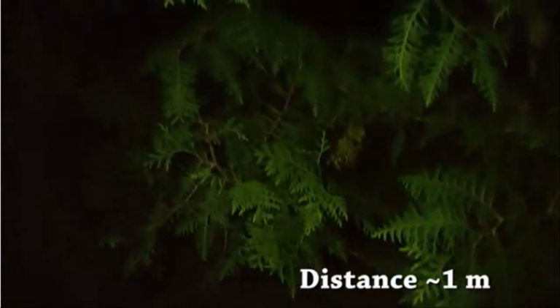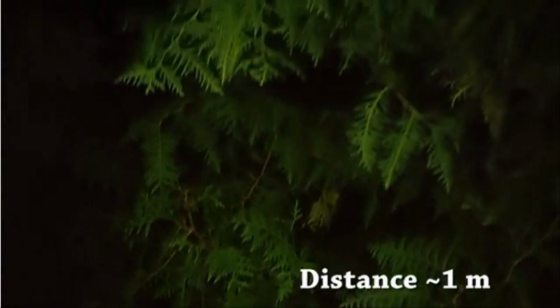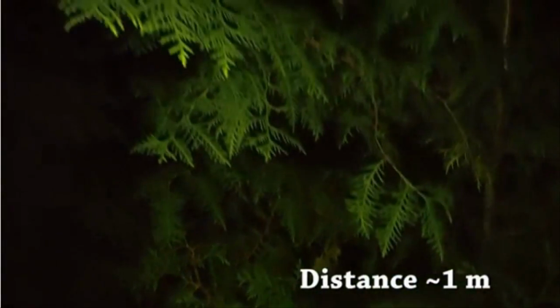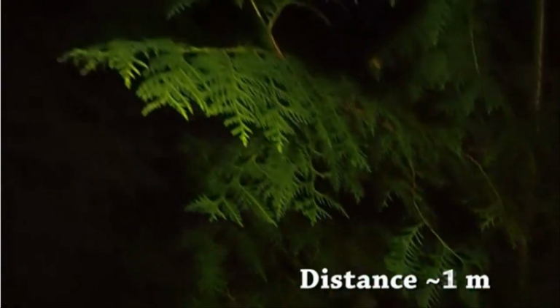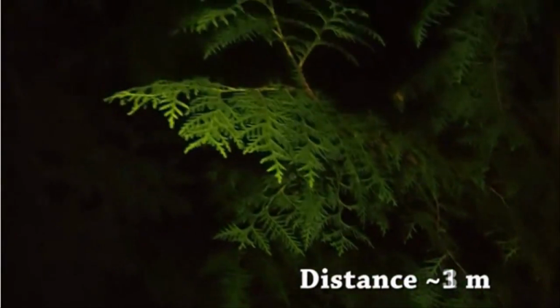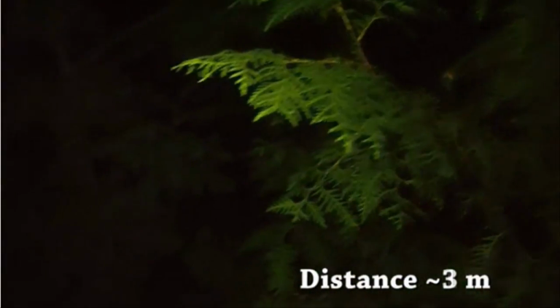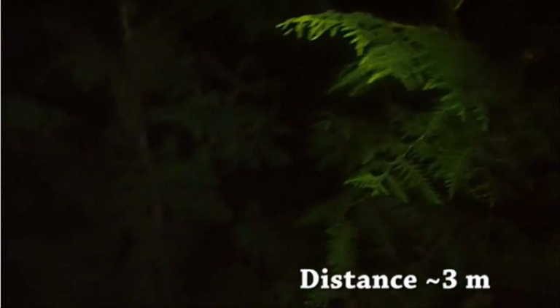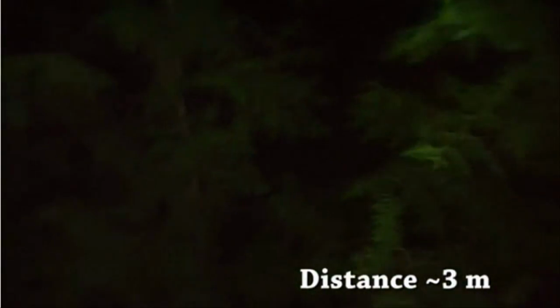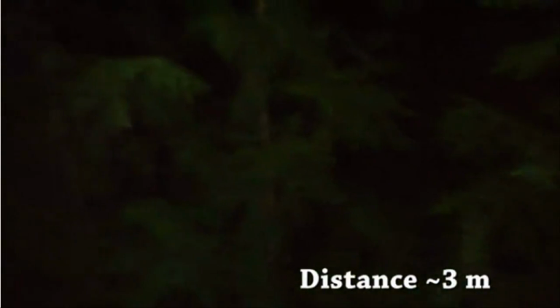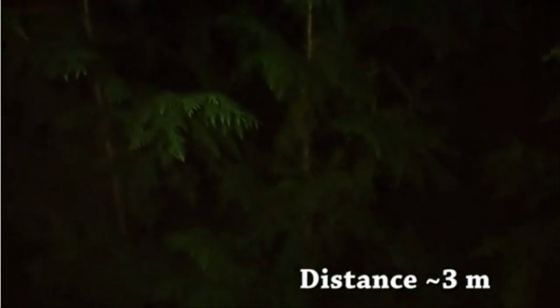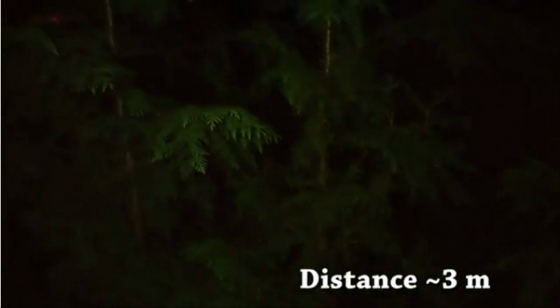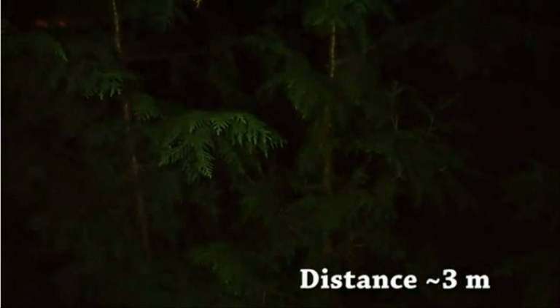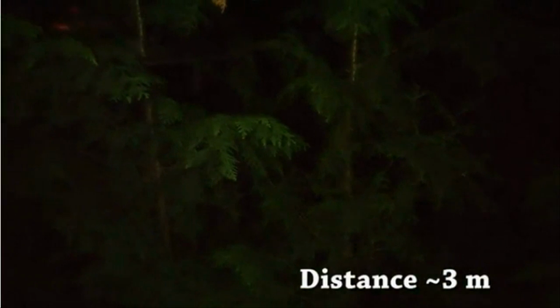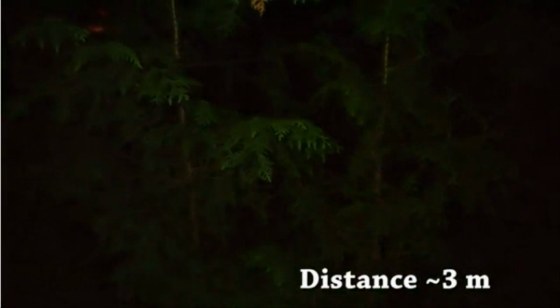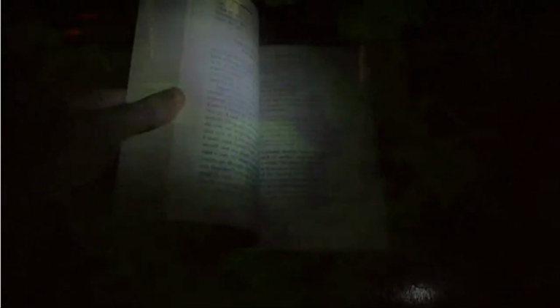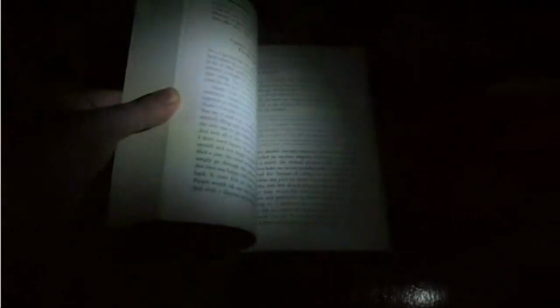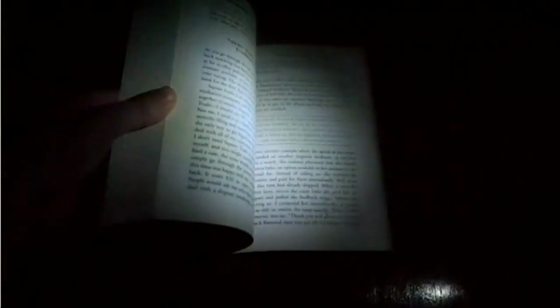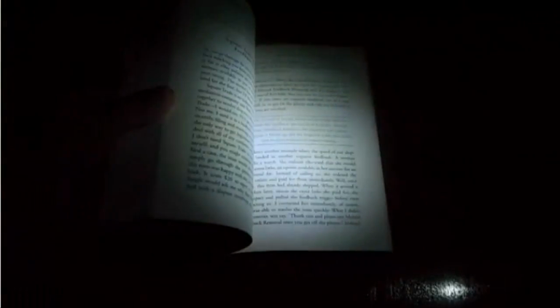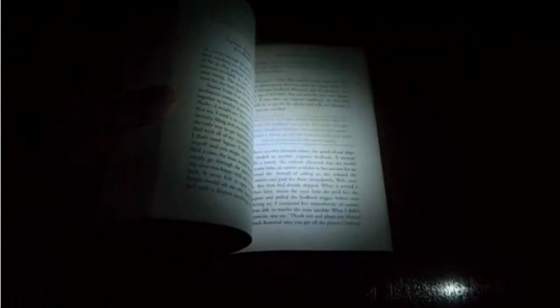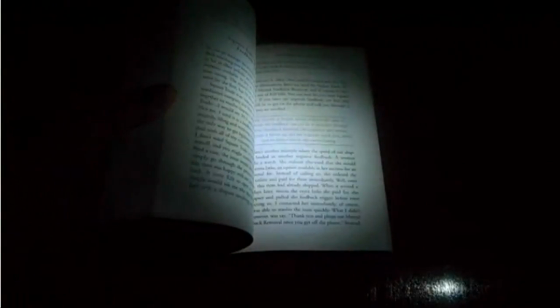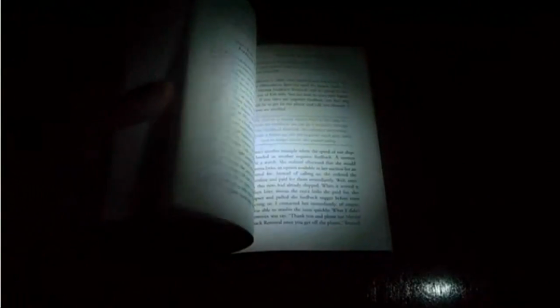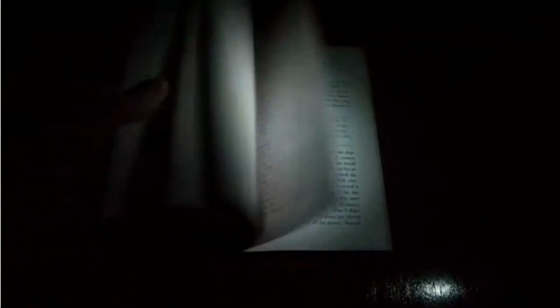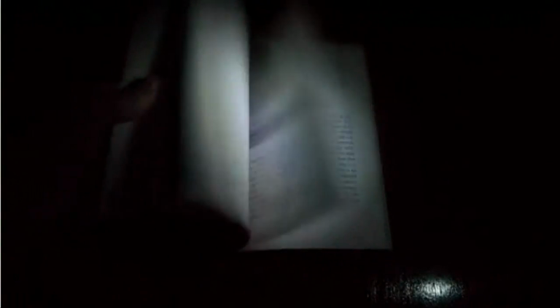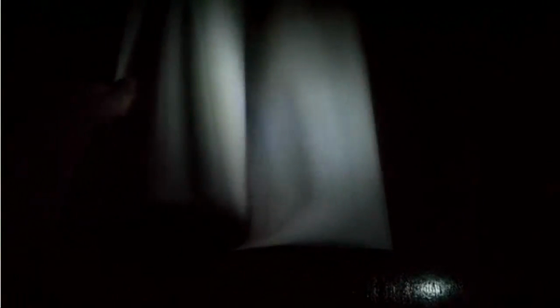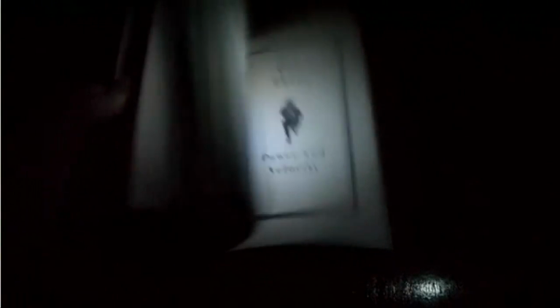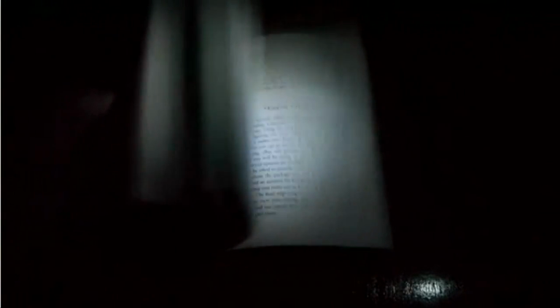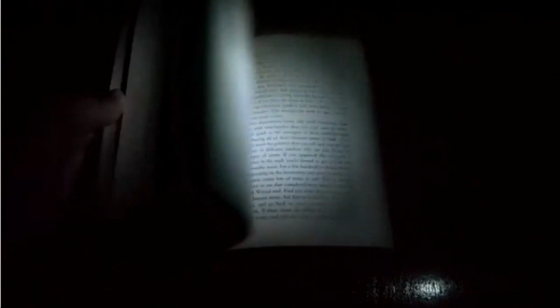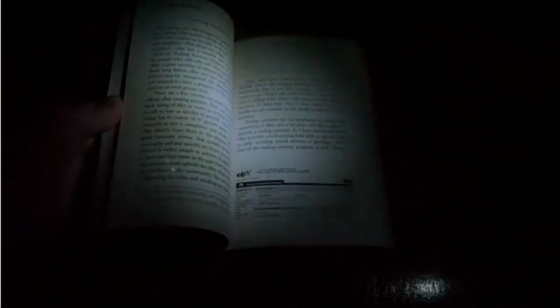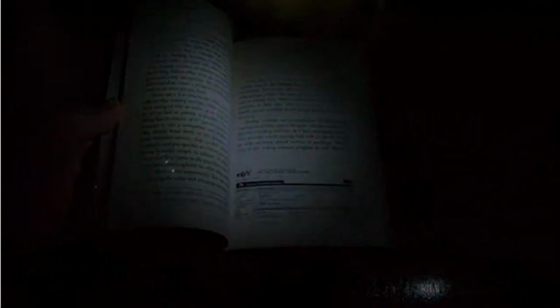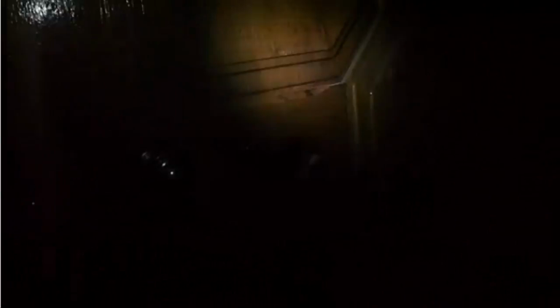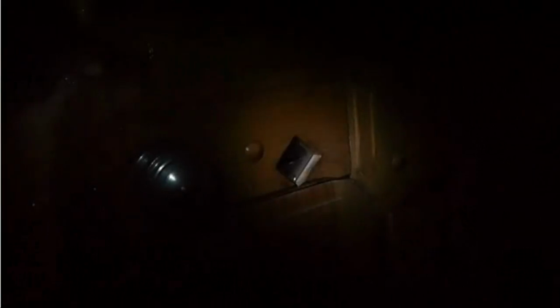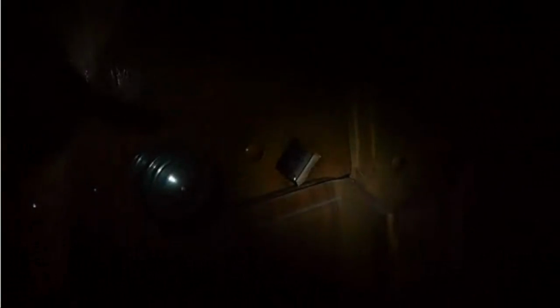Pledges in the Kickstarter campaign starting at $35 can get the Lumen, with delivery estimated by February 2016.